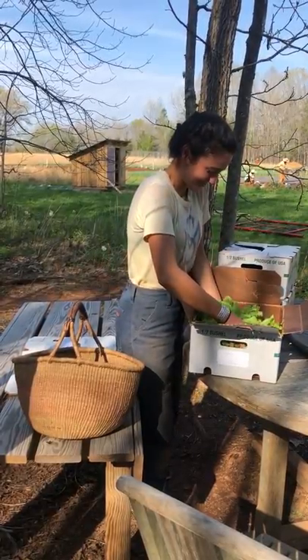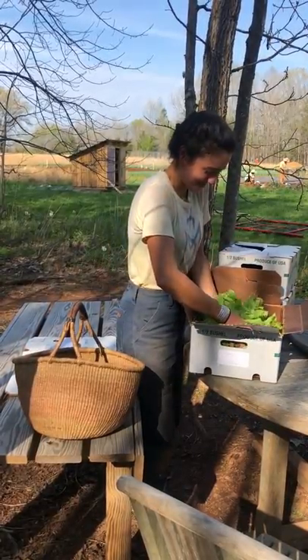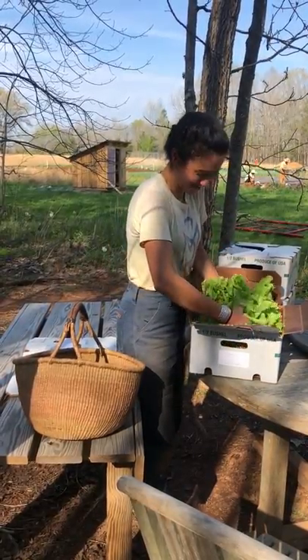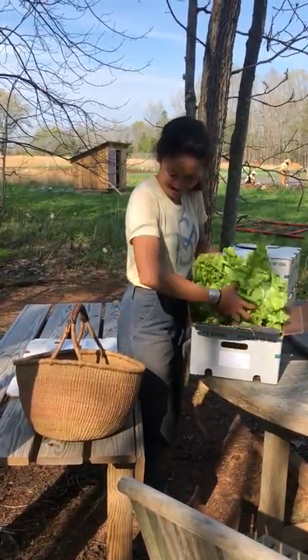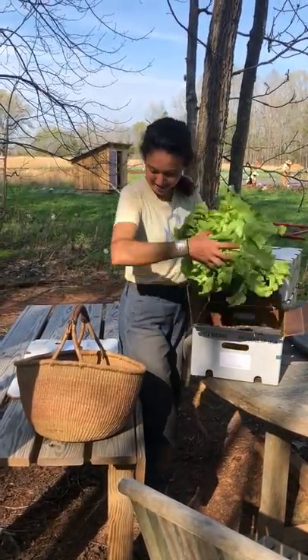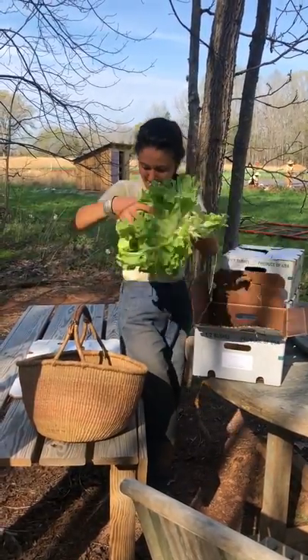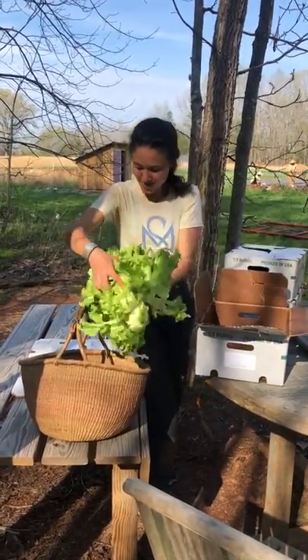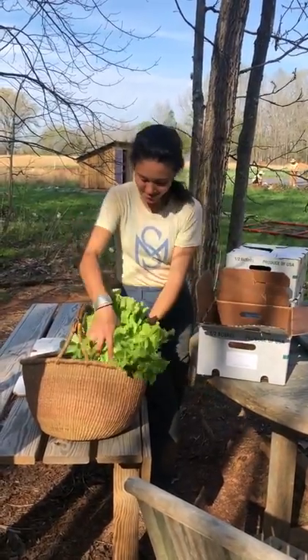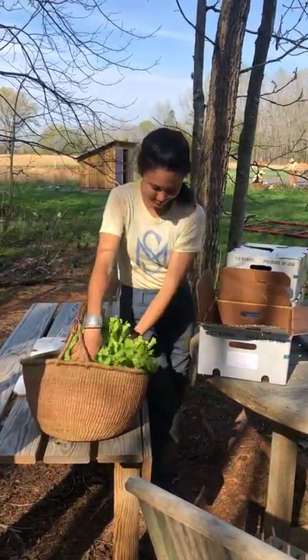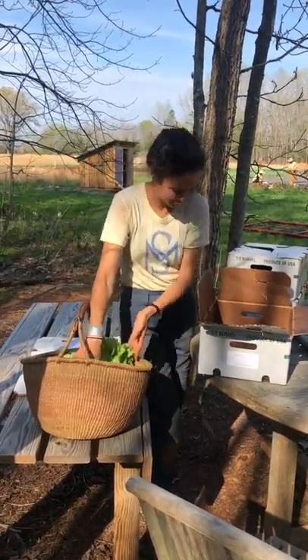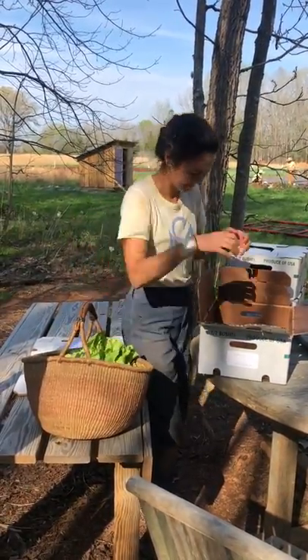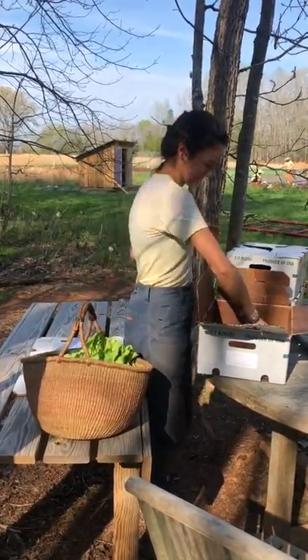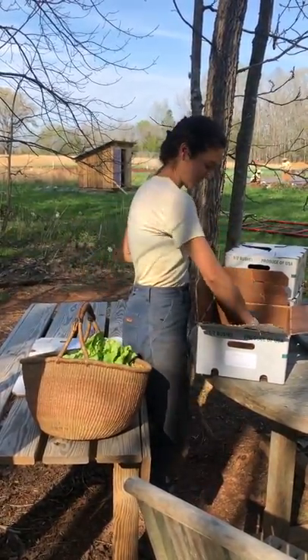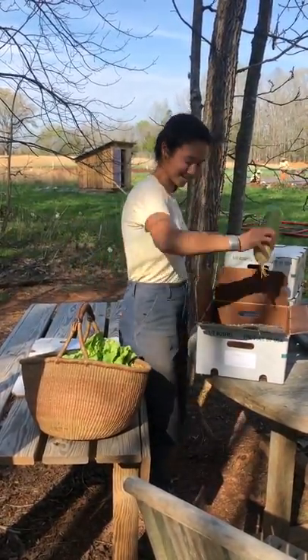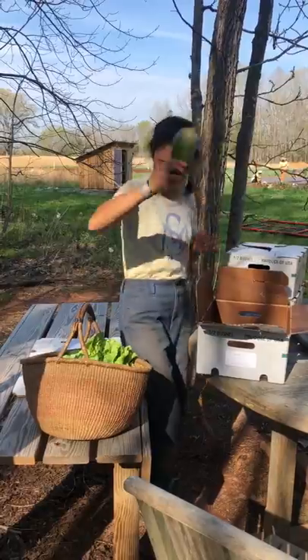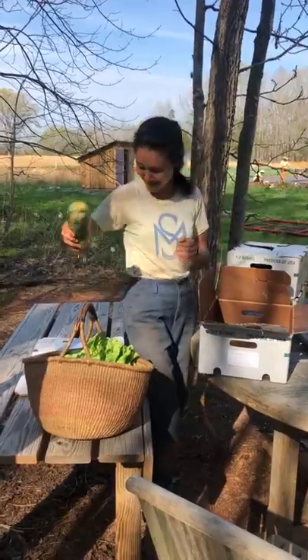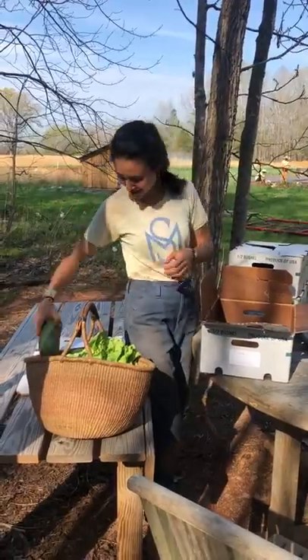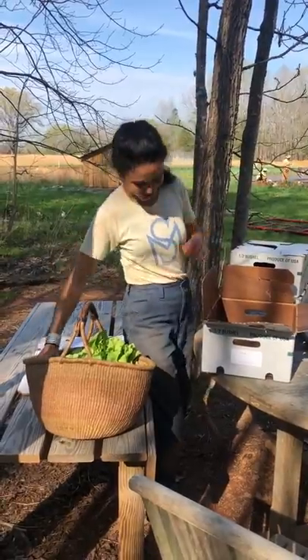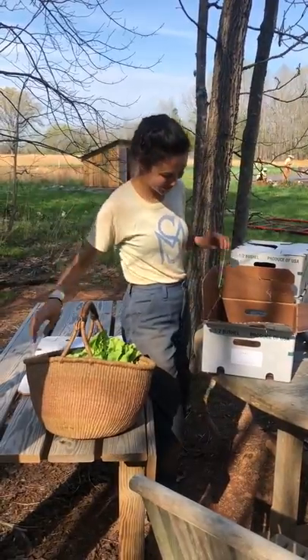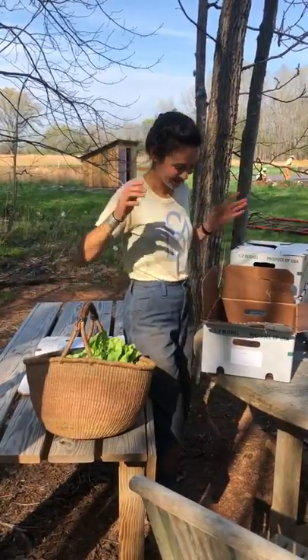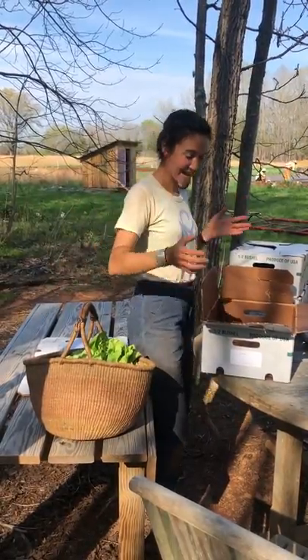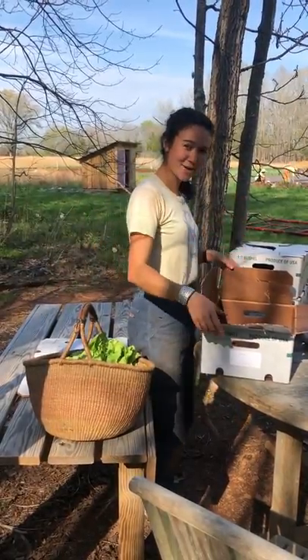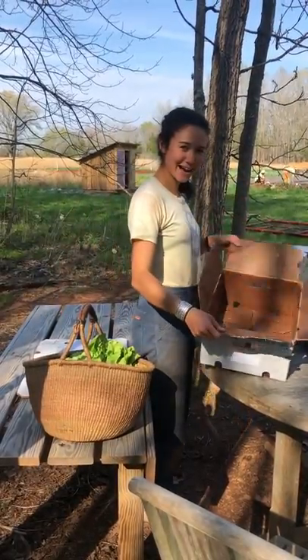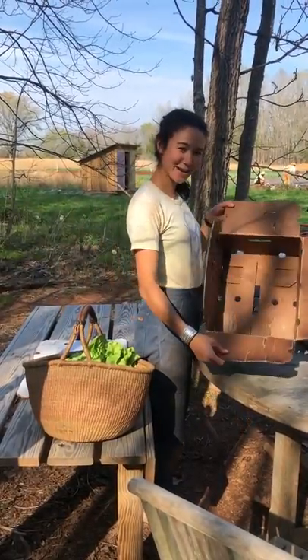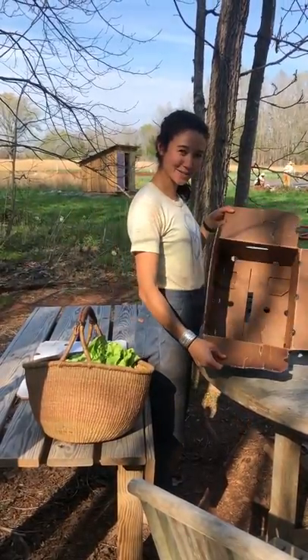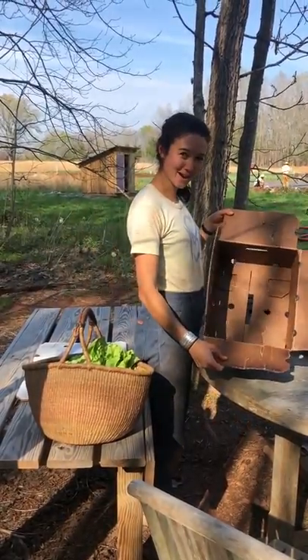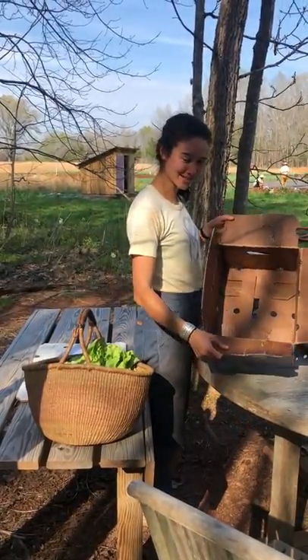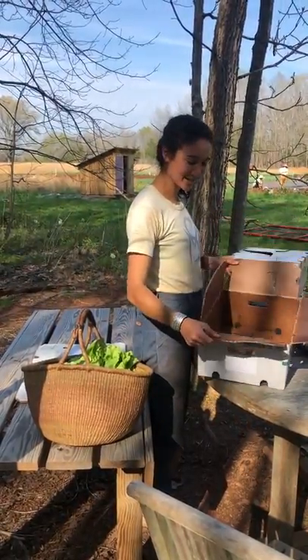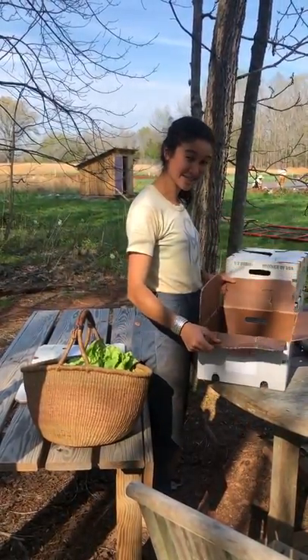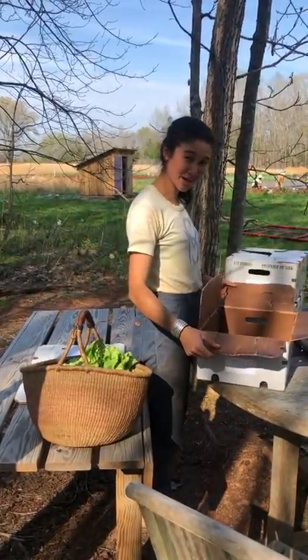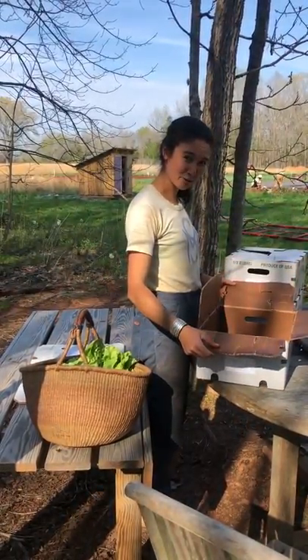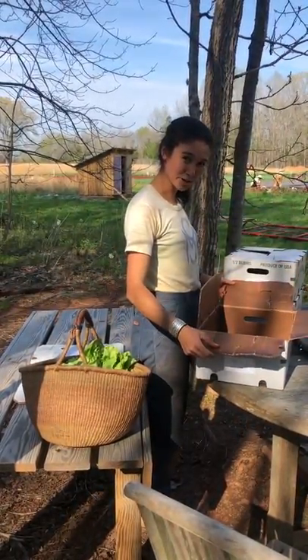Big old head of escarole, giant daikon radish — and now I have an empty box that needs to be unfolded before I can head home, so I'm gonna flip my box over.